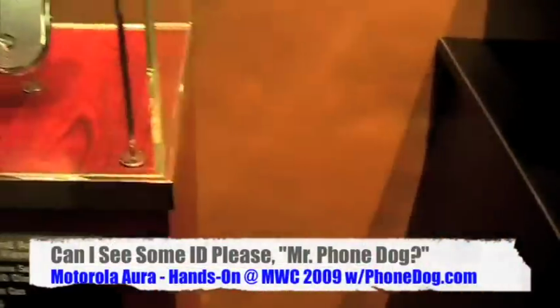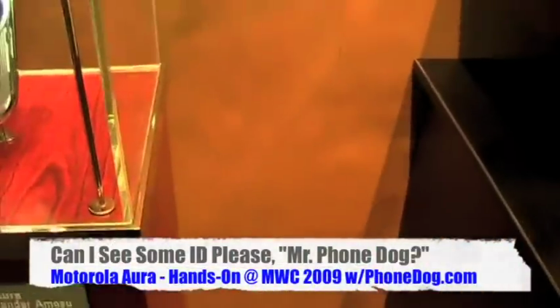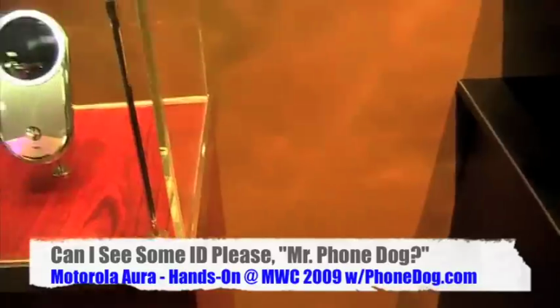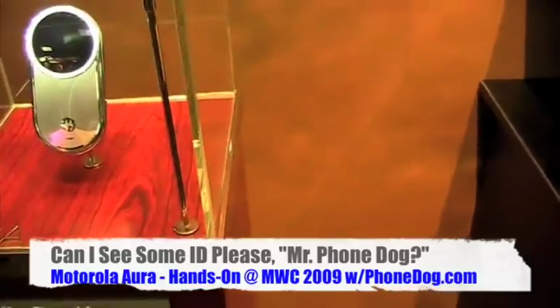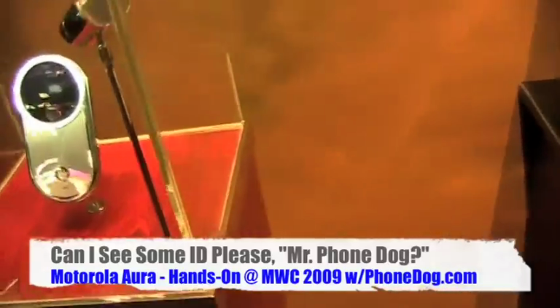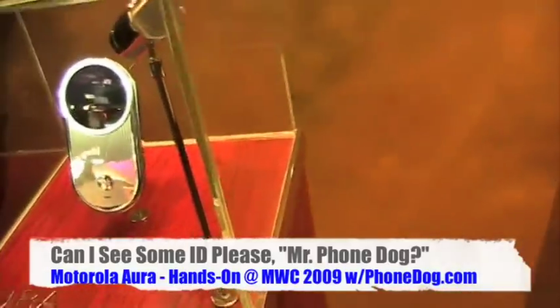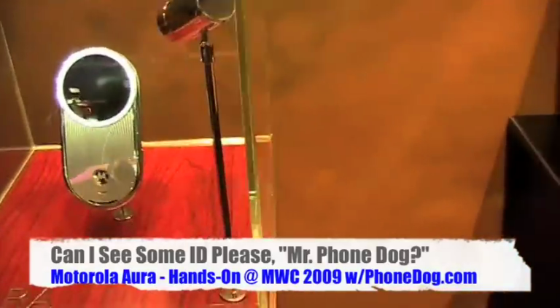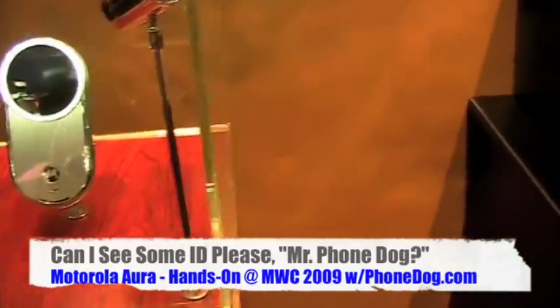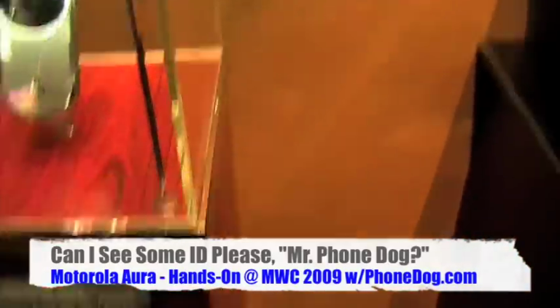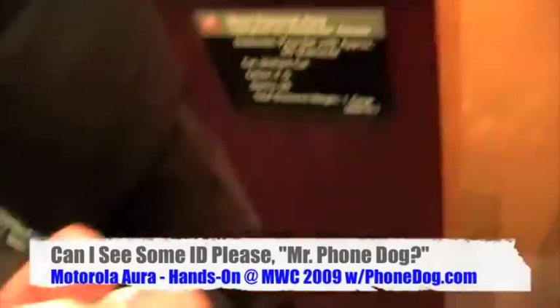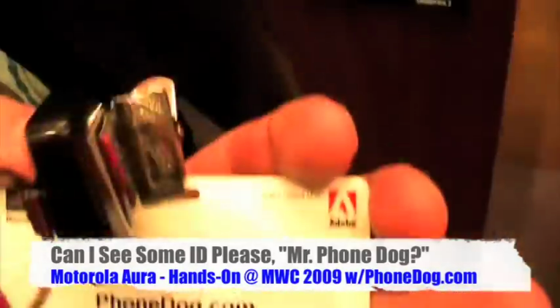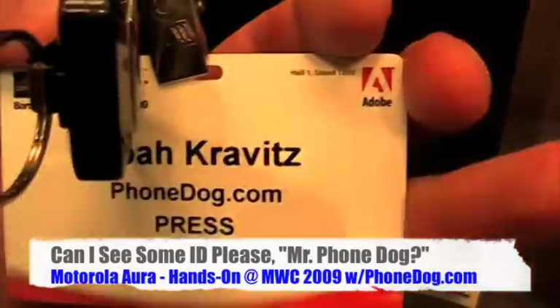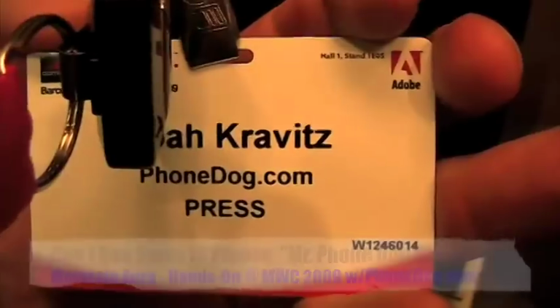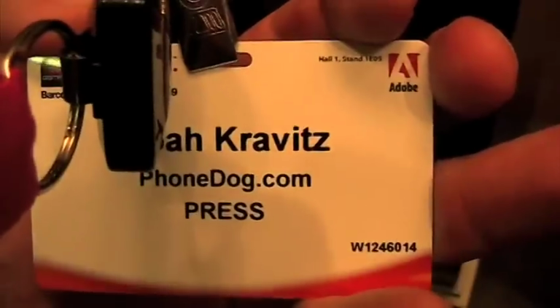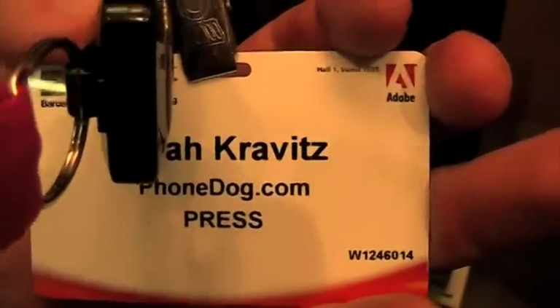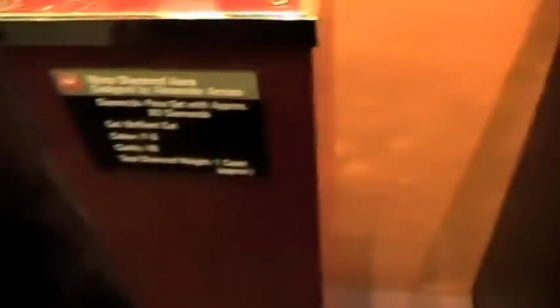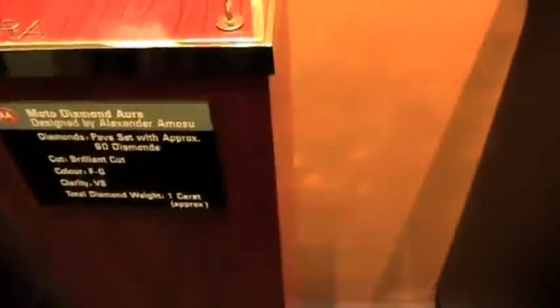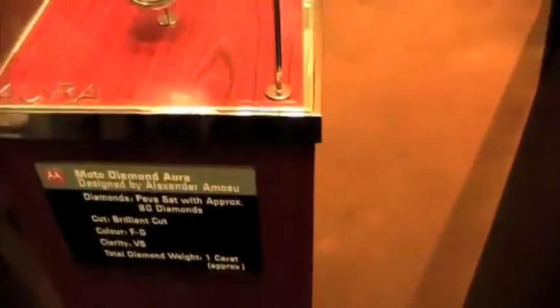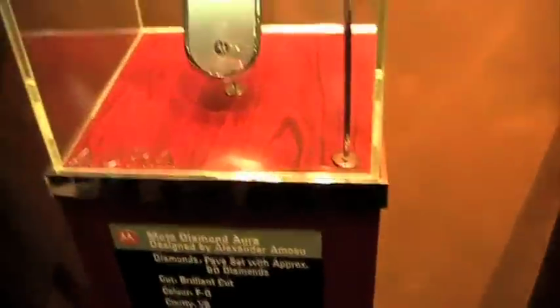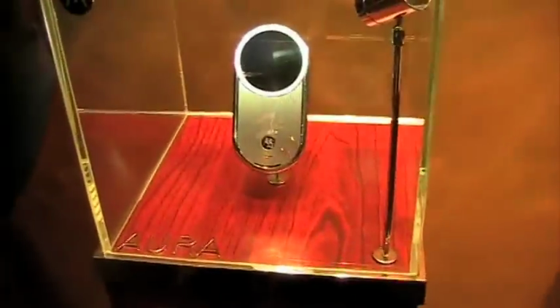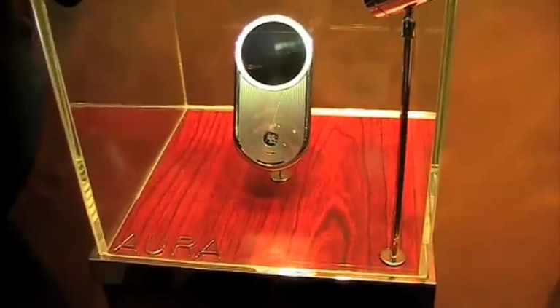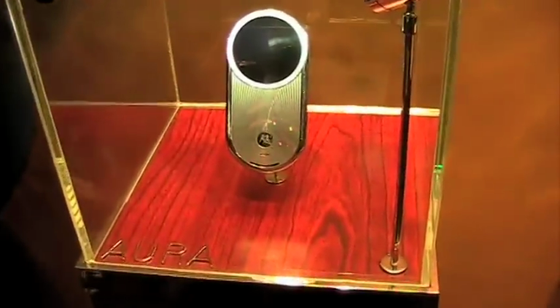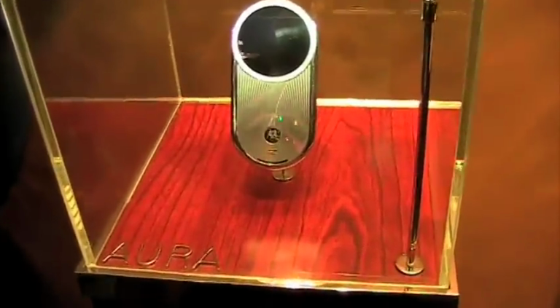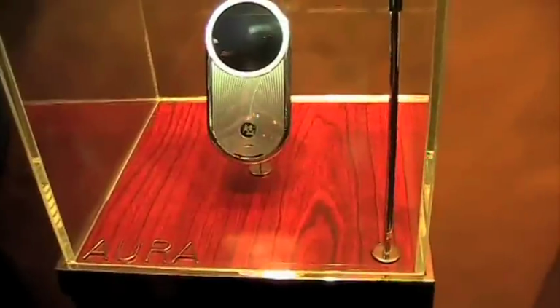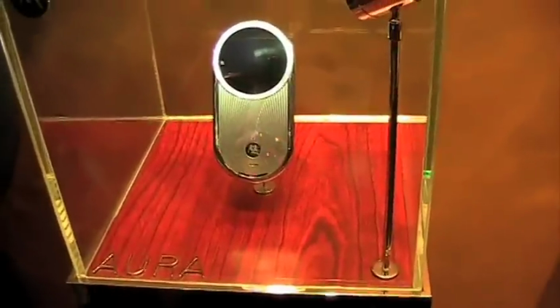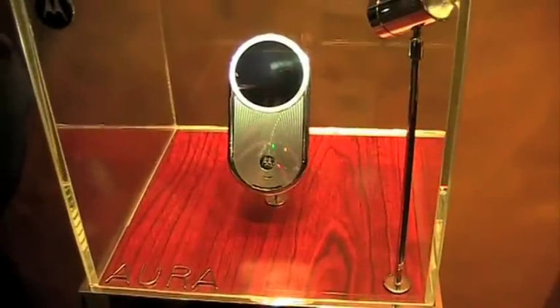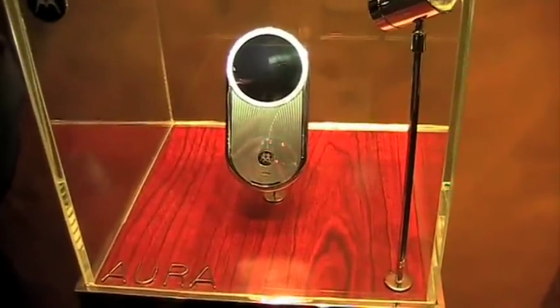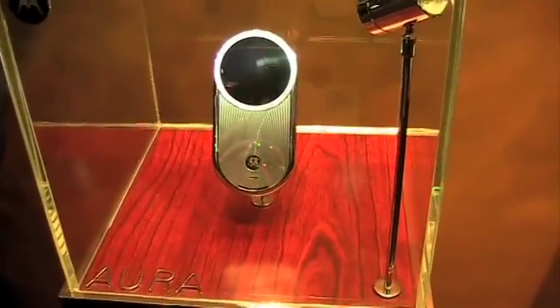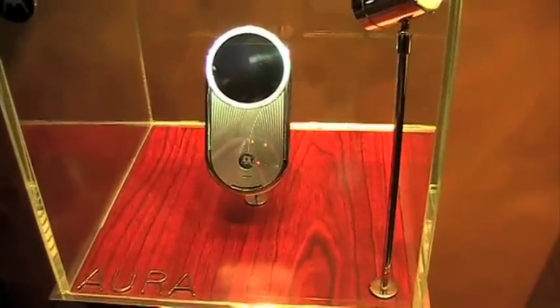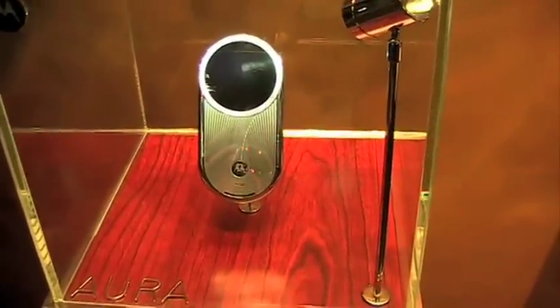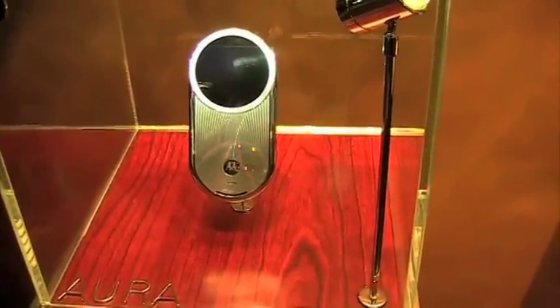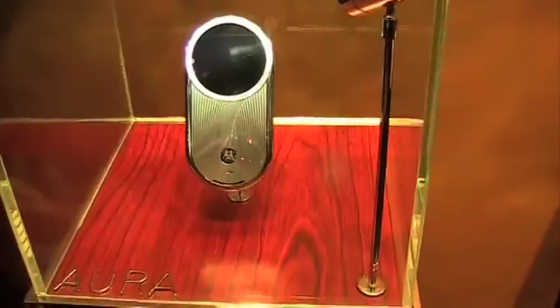It's good security here at World Congress — they check my press badge before they let me keep shooting, and not just because I'm shooting the phone behind the glass case. What's going on everybody? I'm Lor from PhoneDog.com.